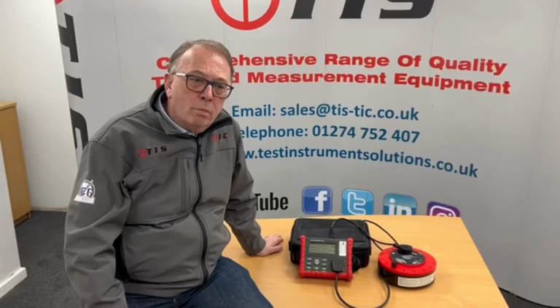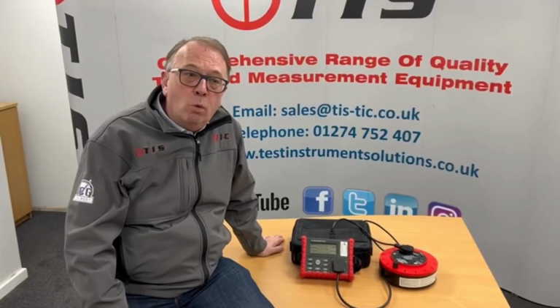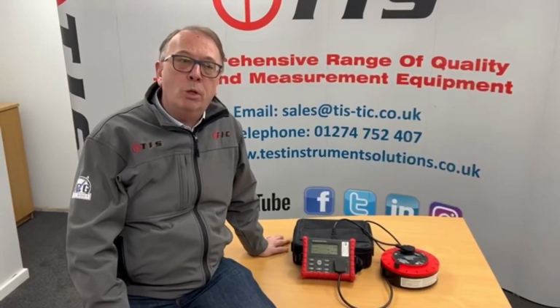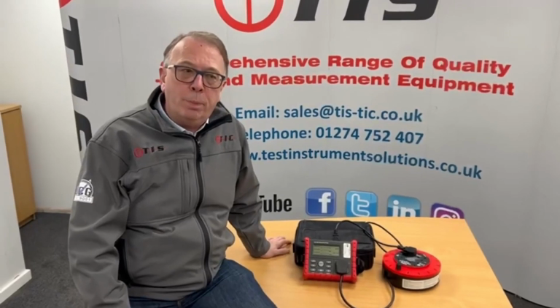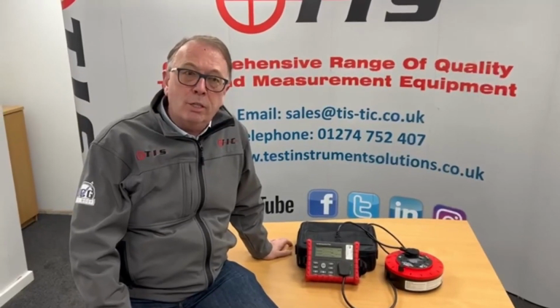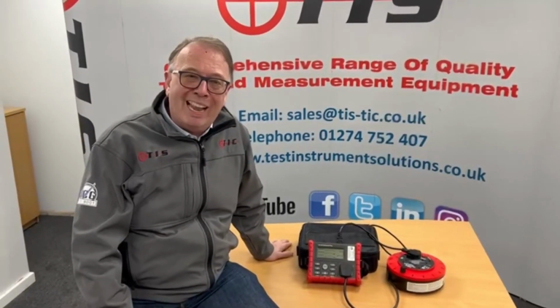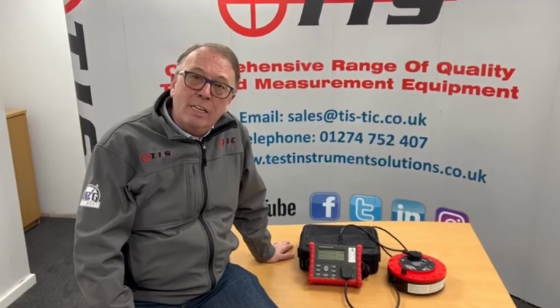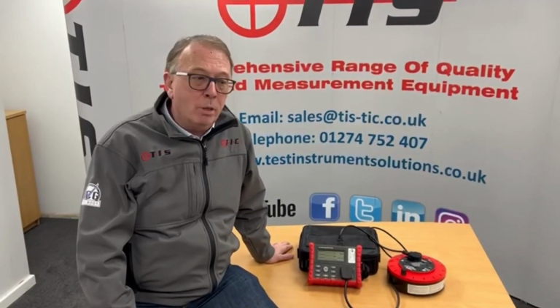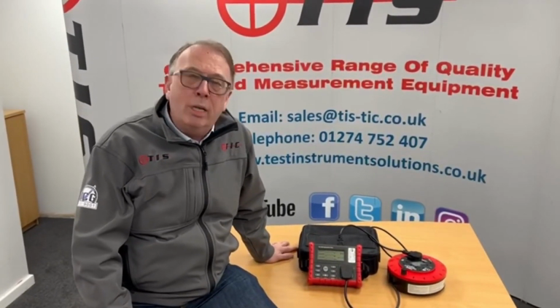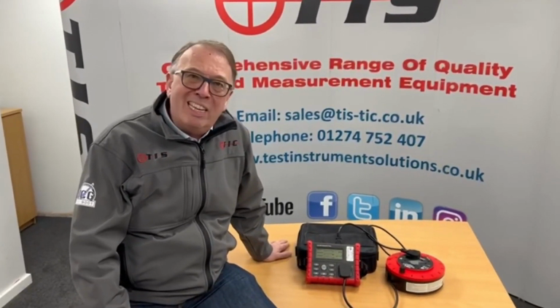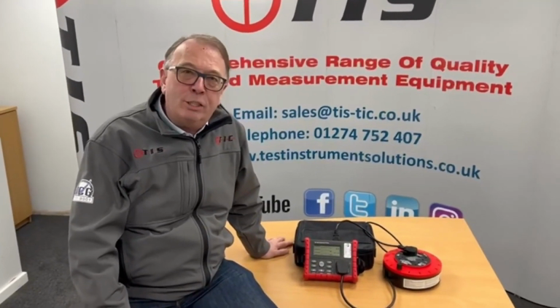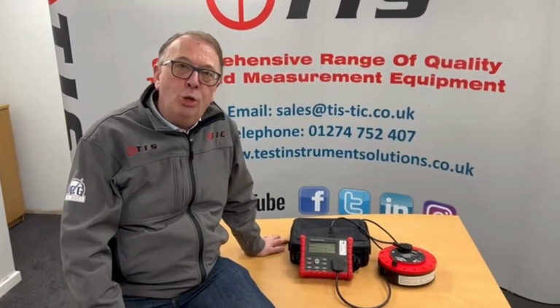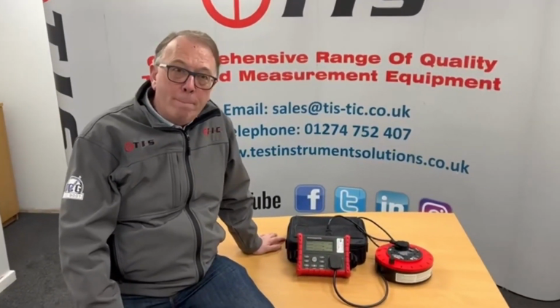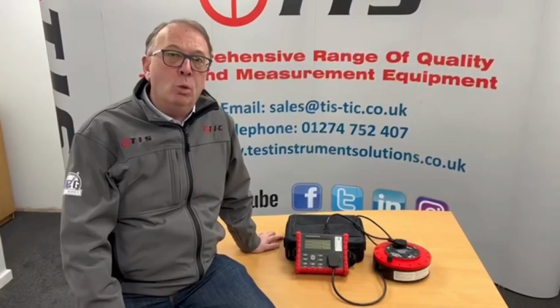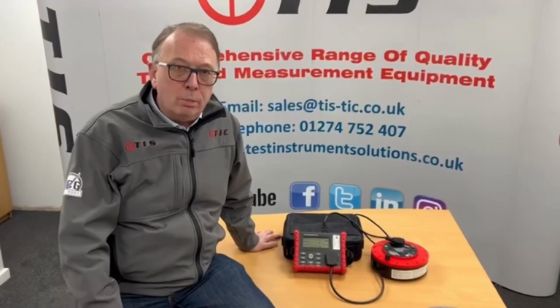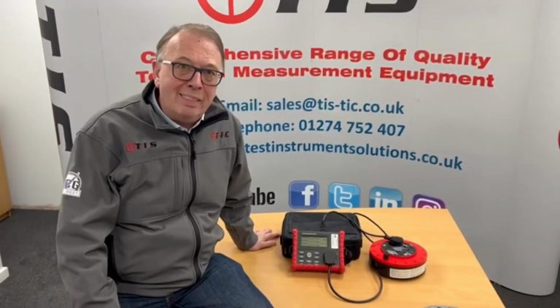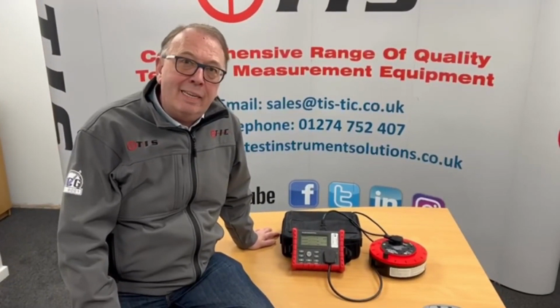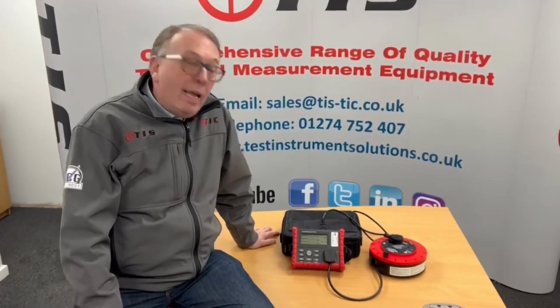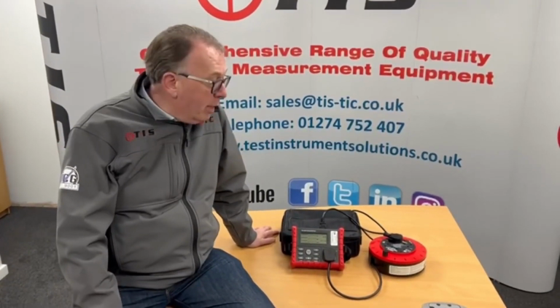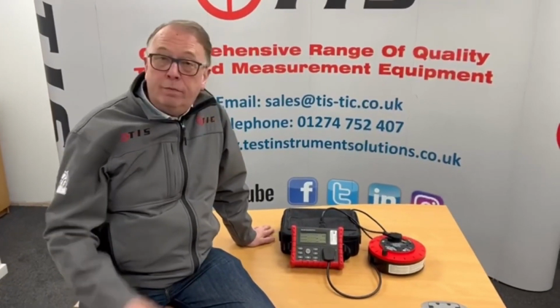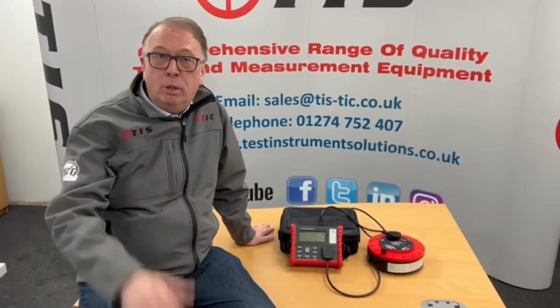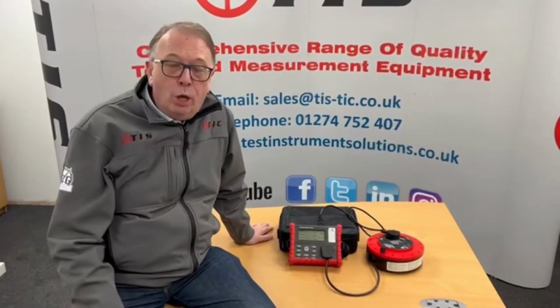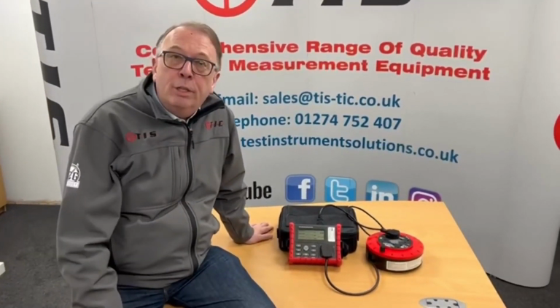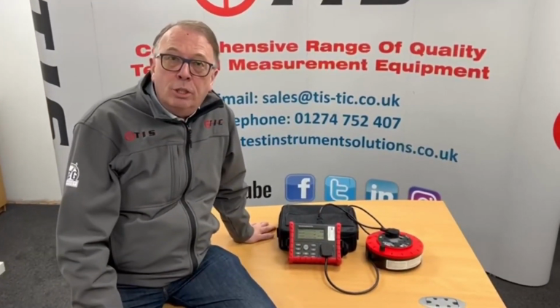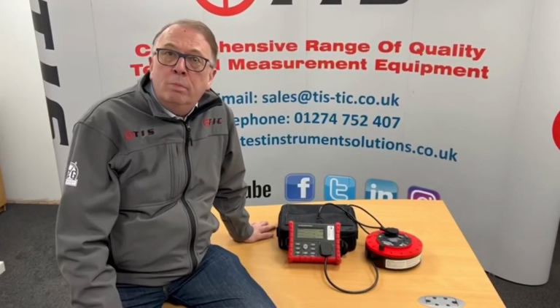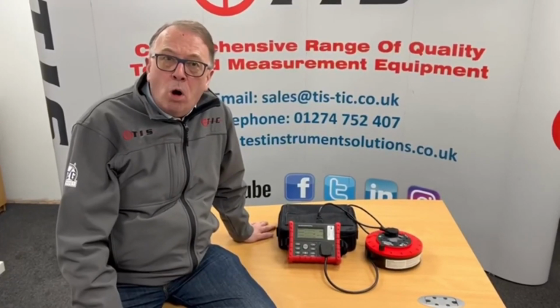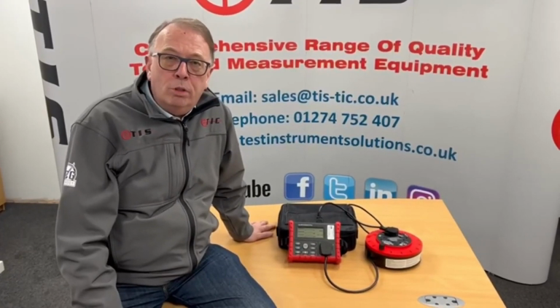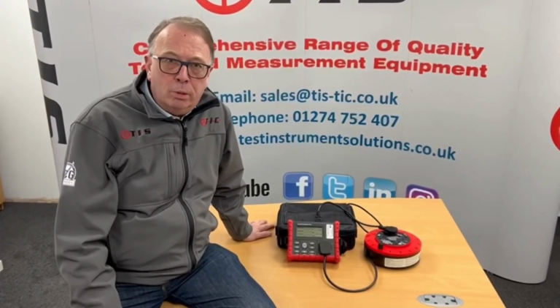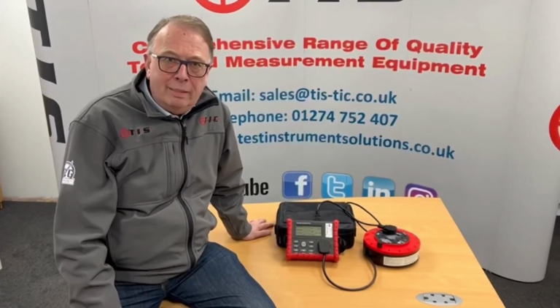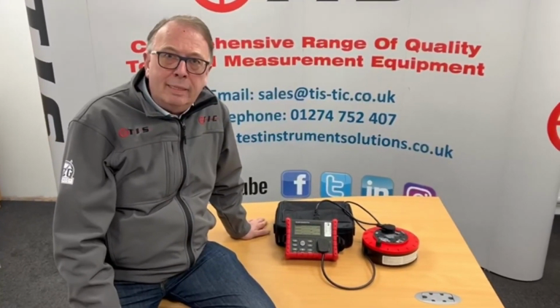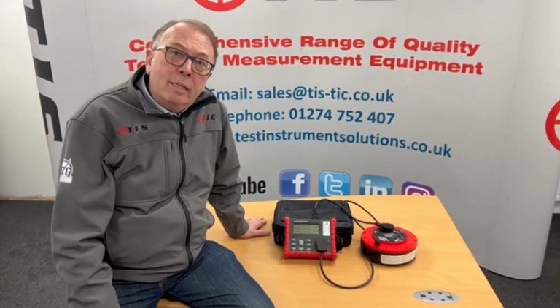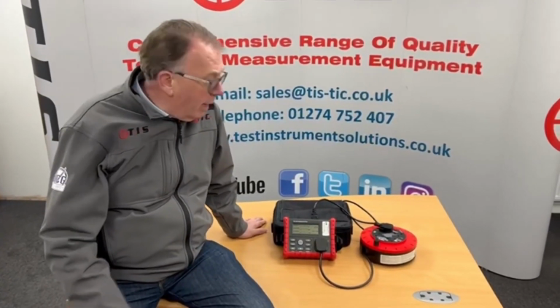Hi, welcome to another product presentation from TIS. This time we're going to be looking at our TIS 600 manual portable appliance tester, for people who need to do maybe smaller numbers of portable appliance testing.